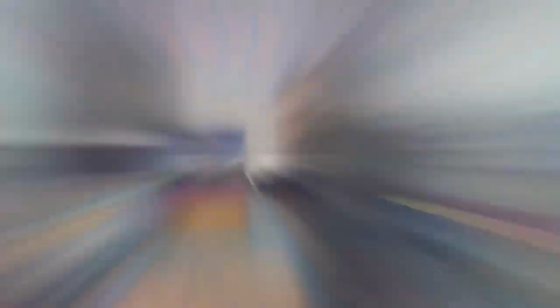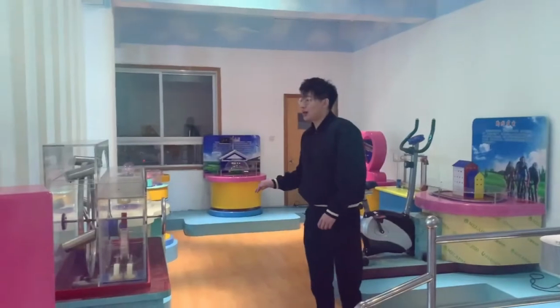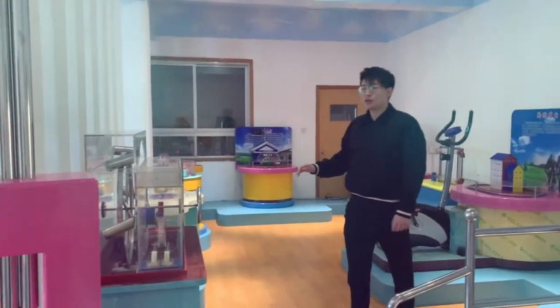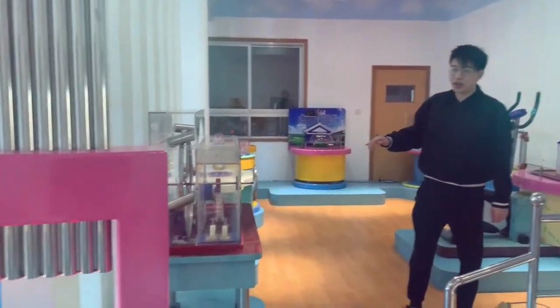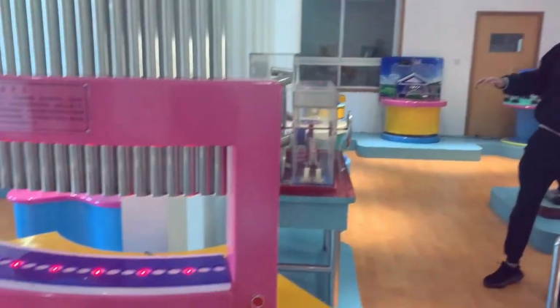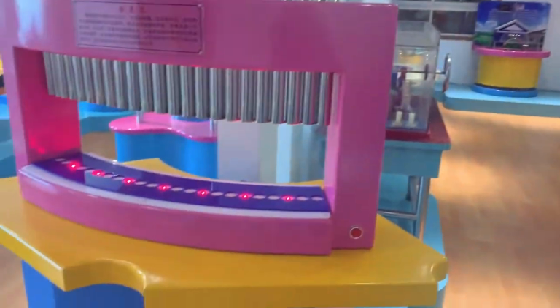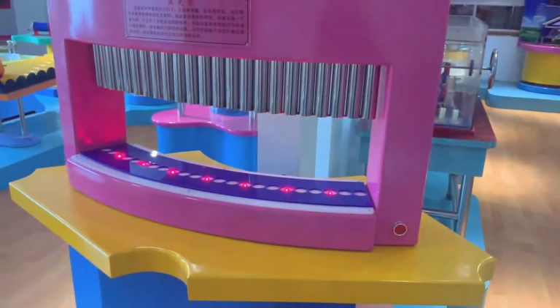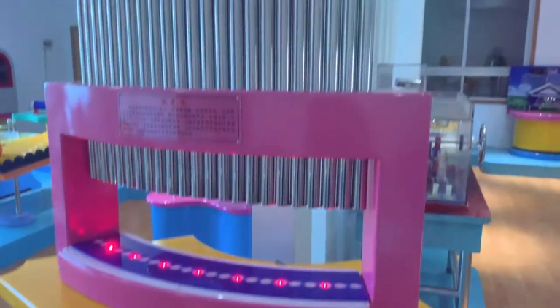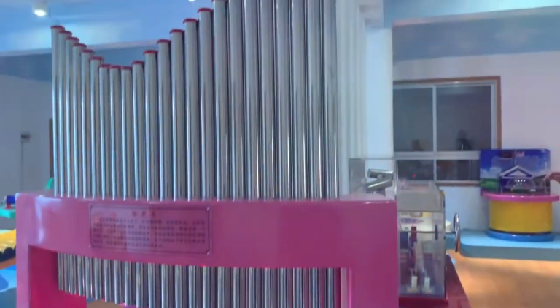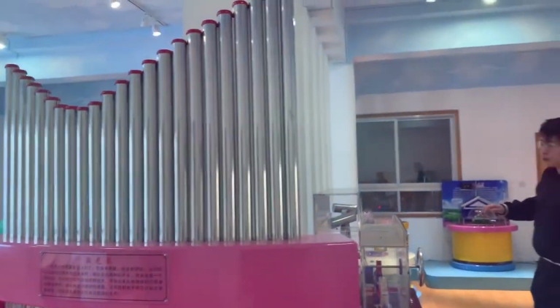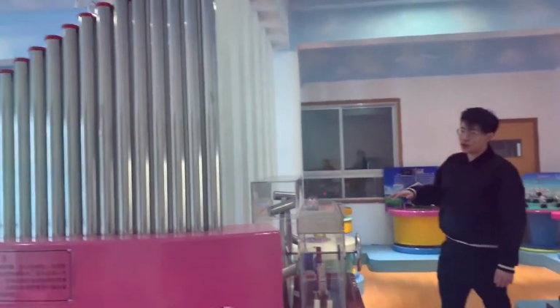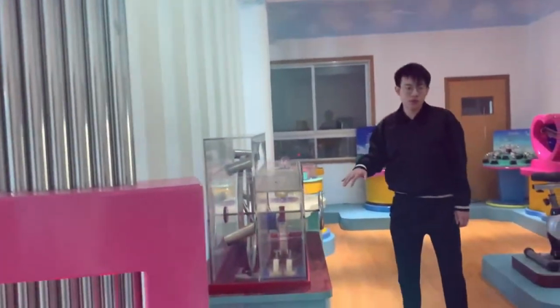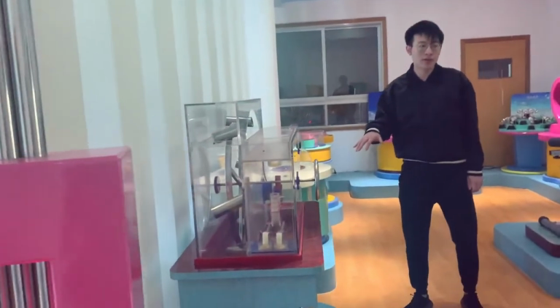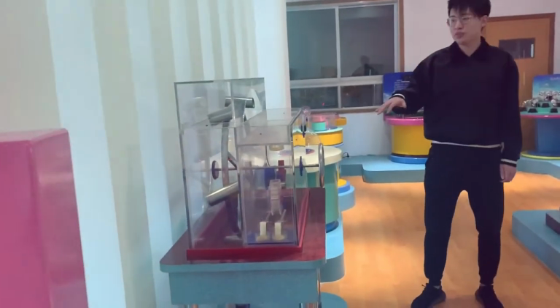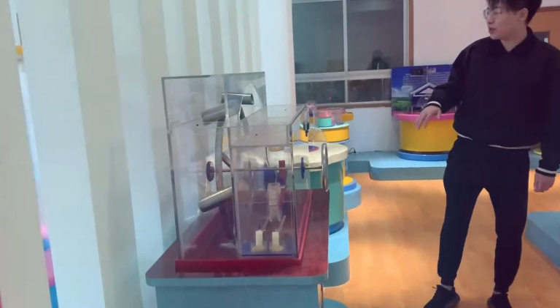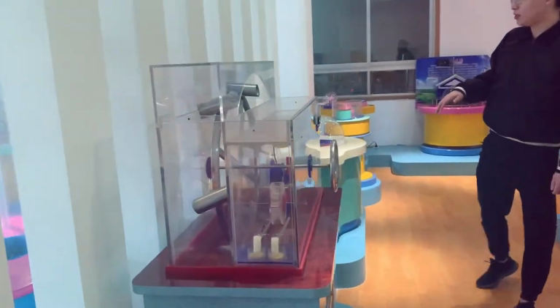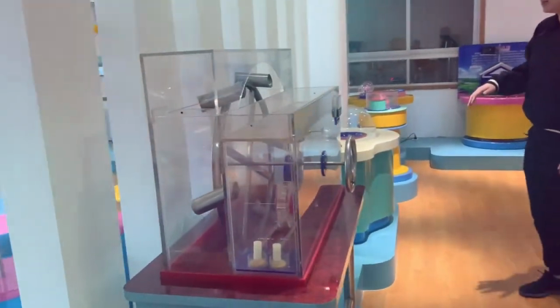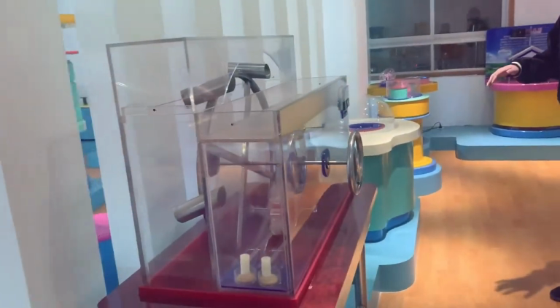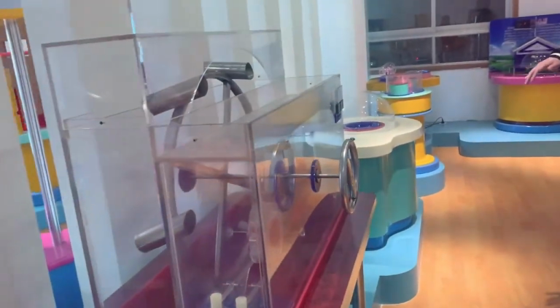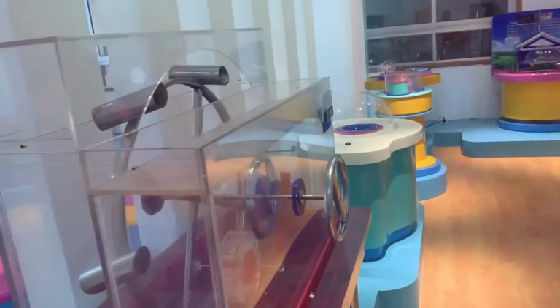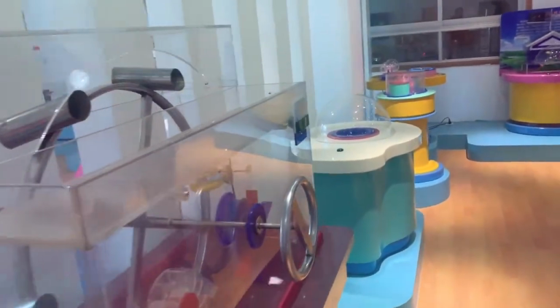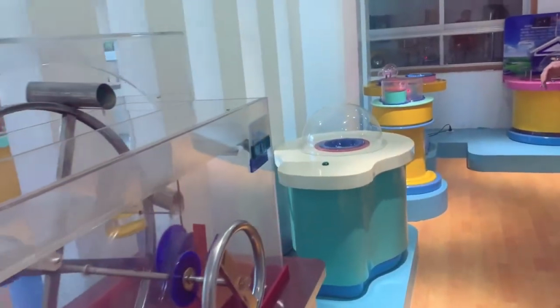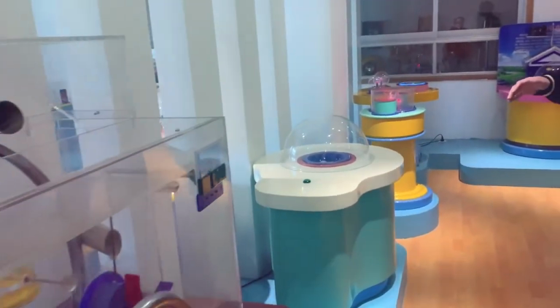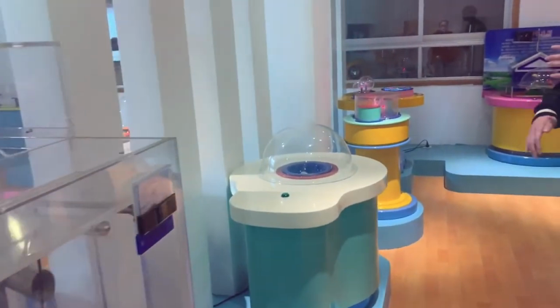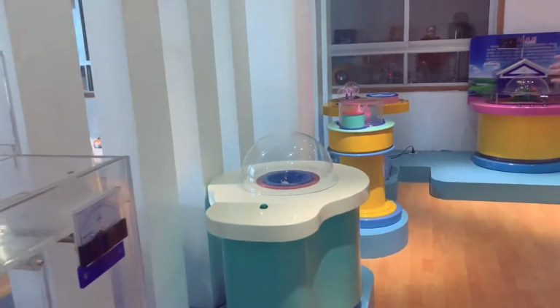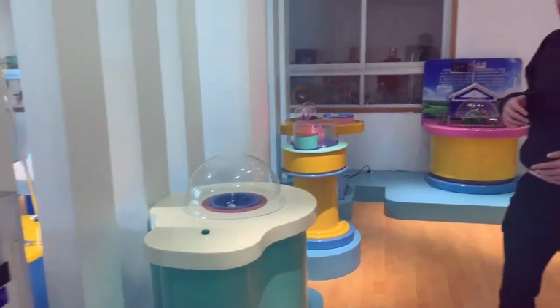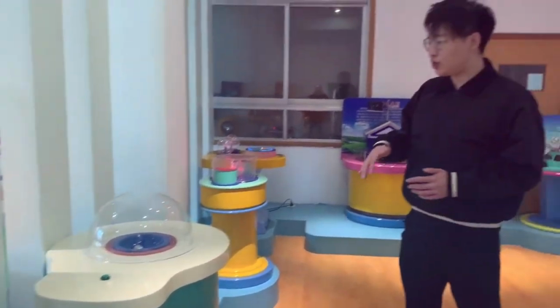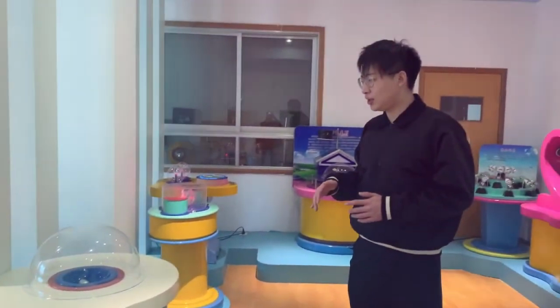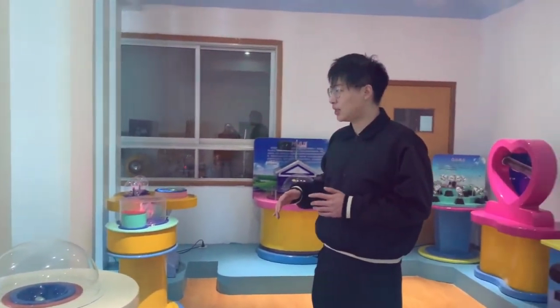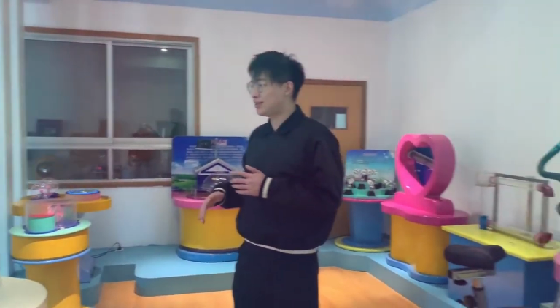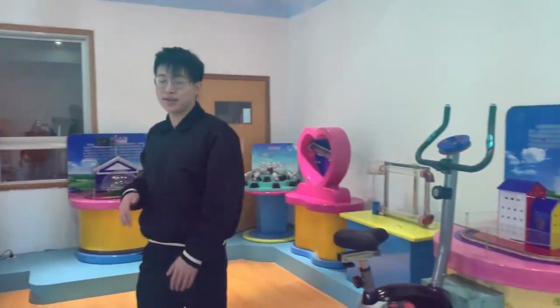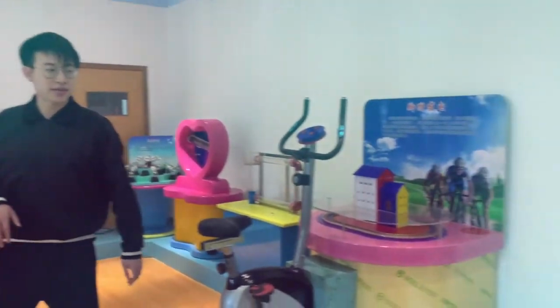Here's some science exhibit products. What we sell to science museums and big schools for small kids to learn about science.